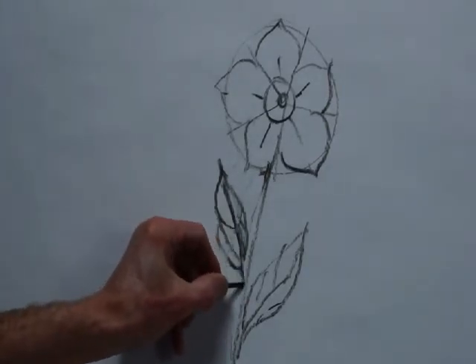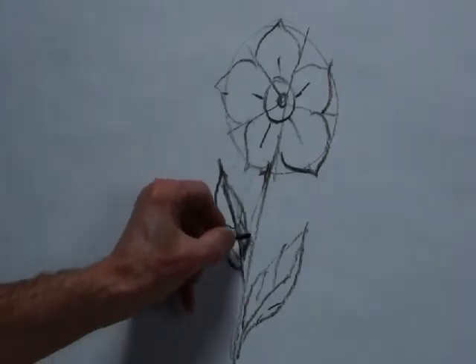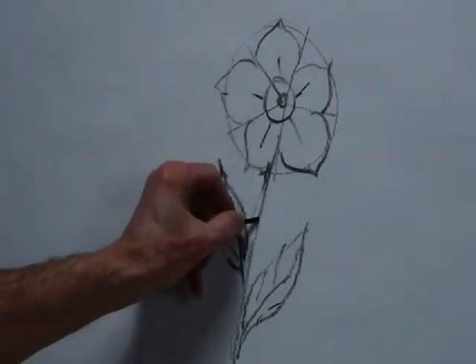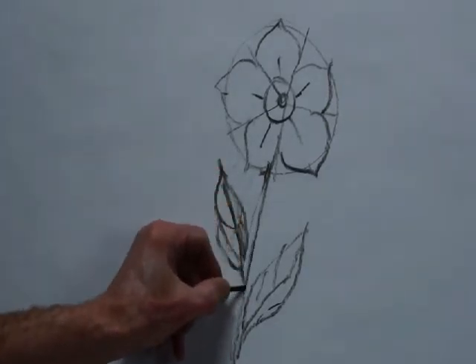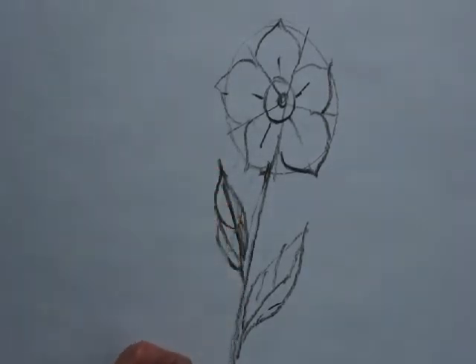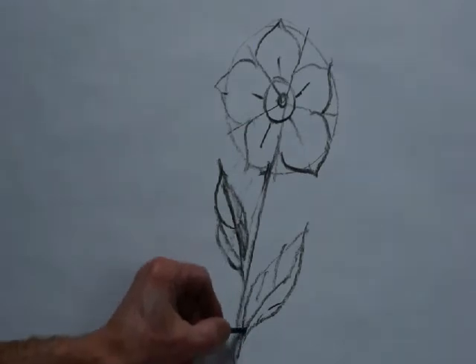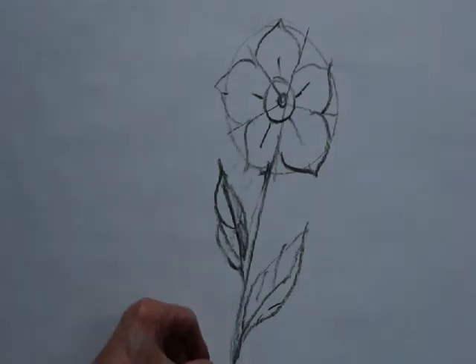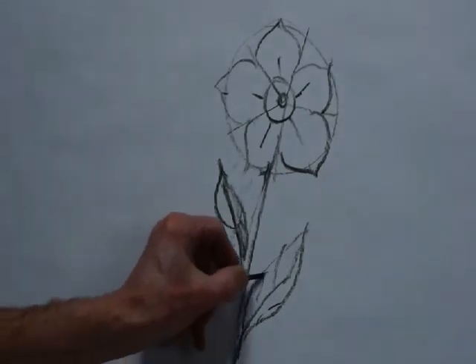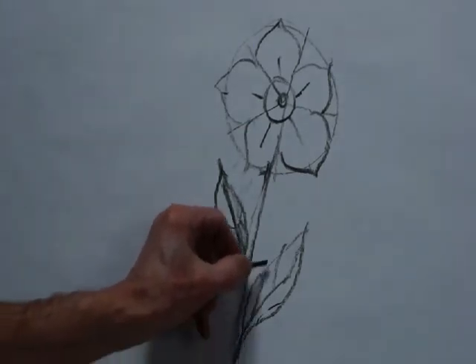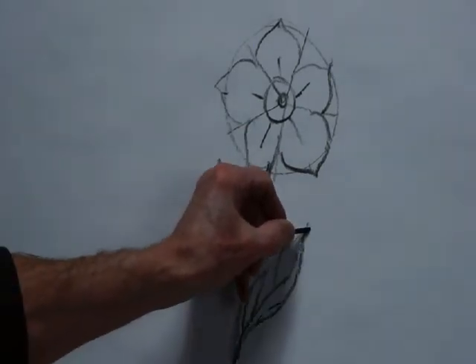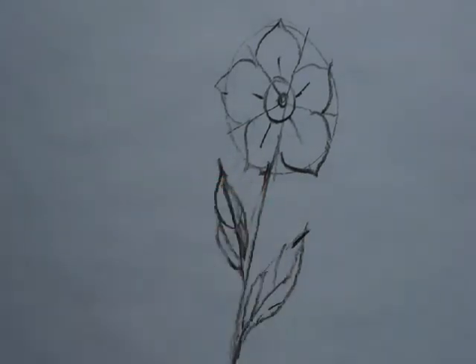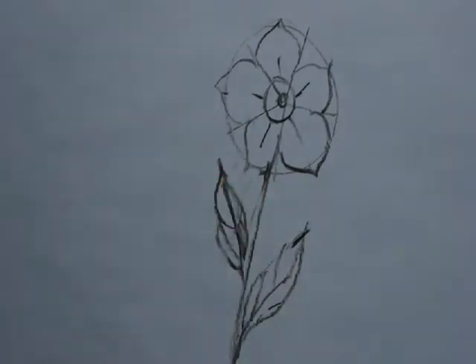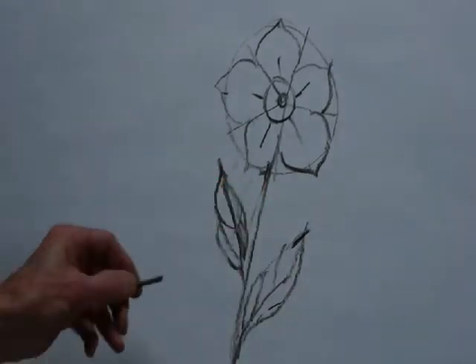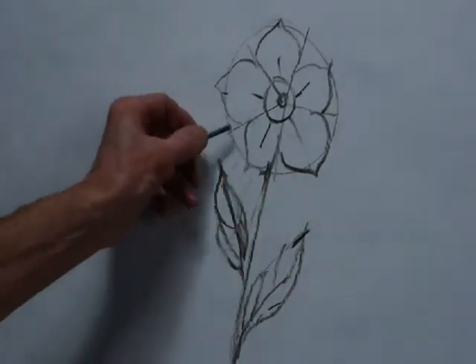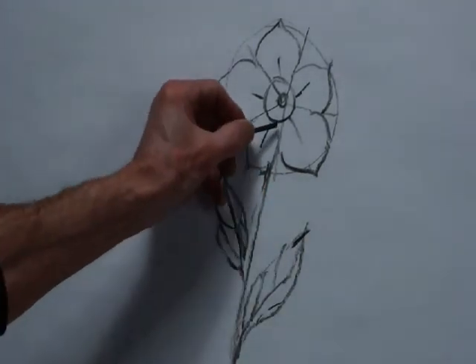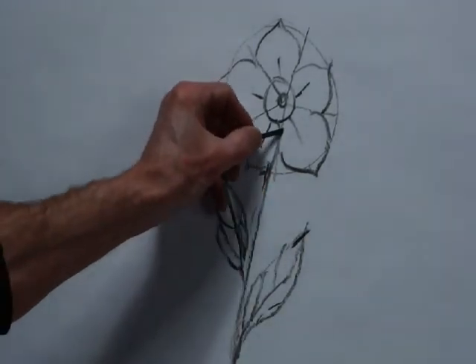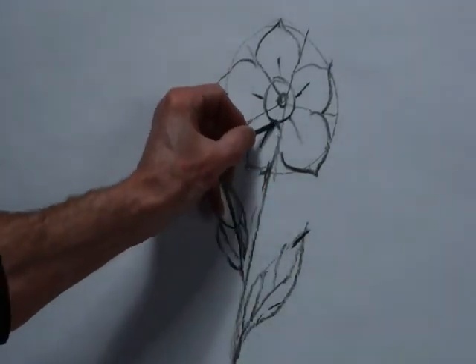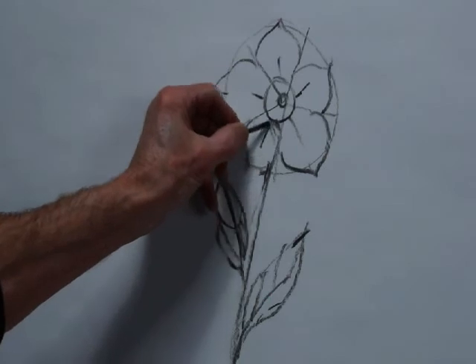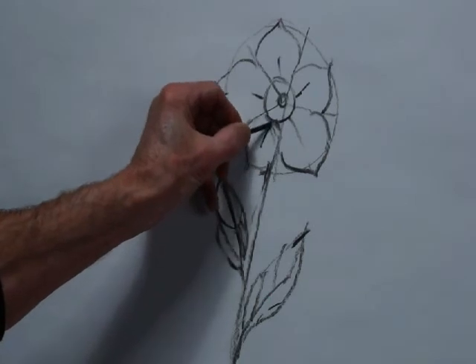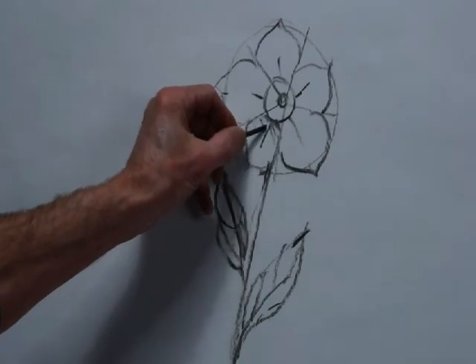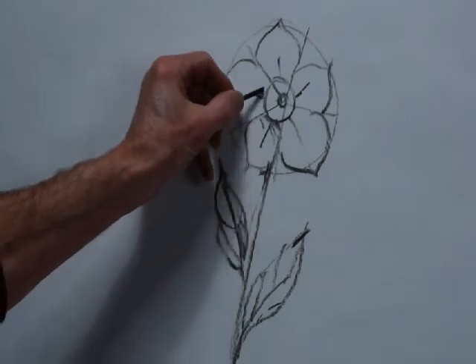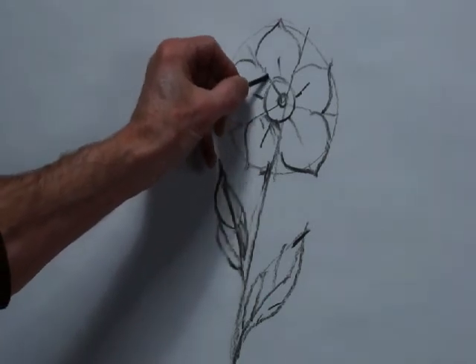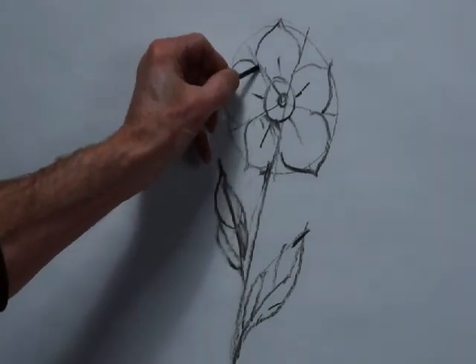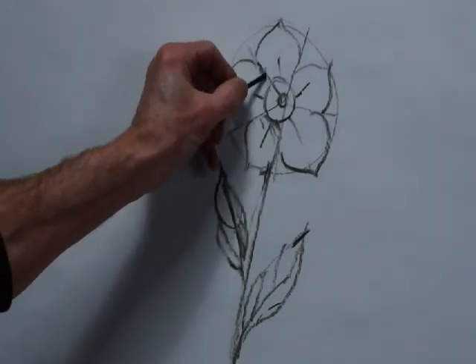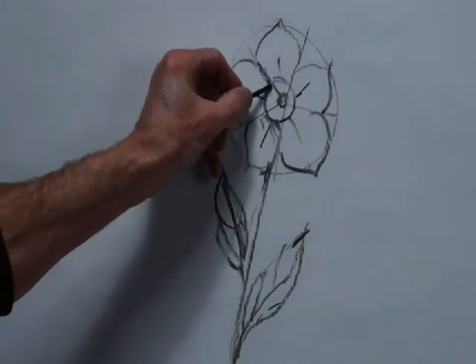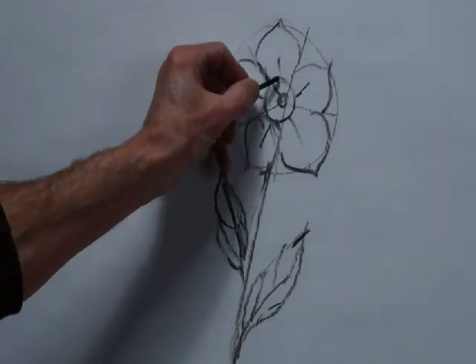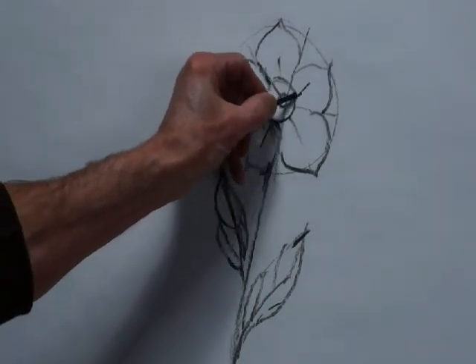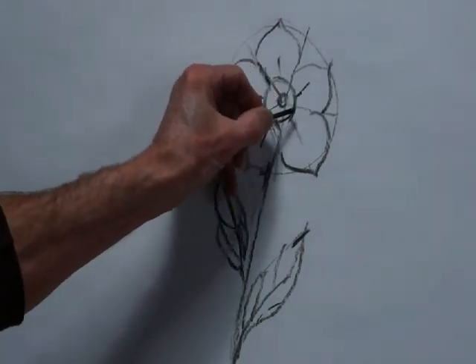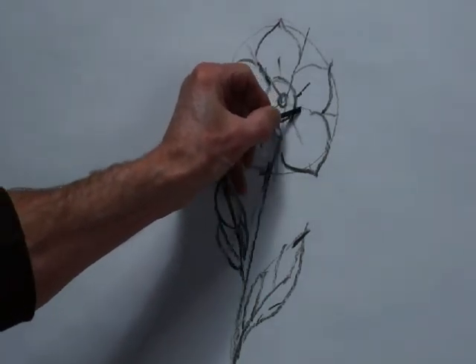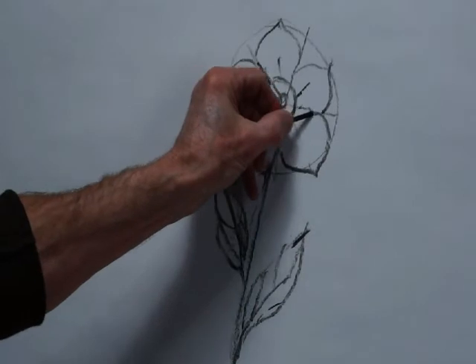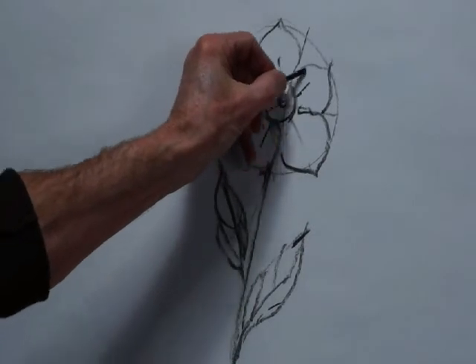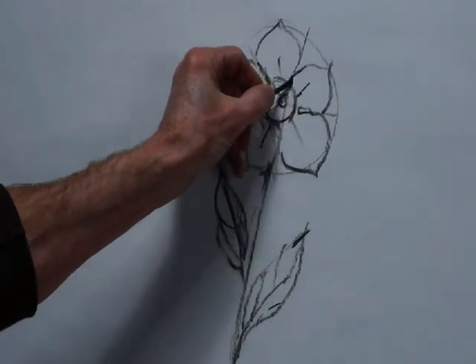A little shading here and there helps to add a little bit of depth. A little bit of shading in the middle too. In fact, this is just fiddling around now.